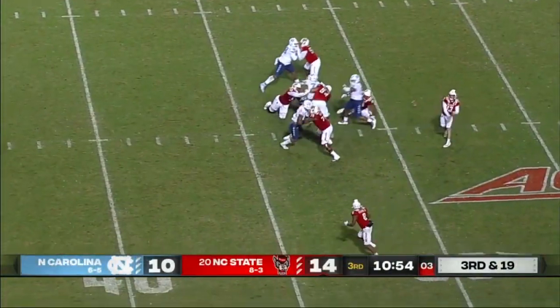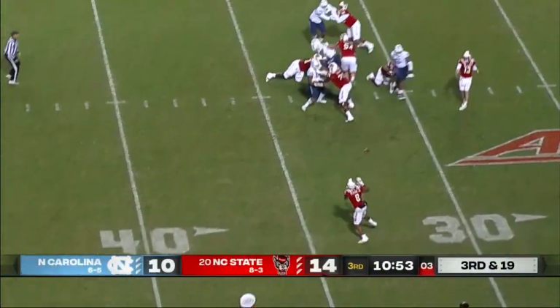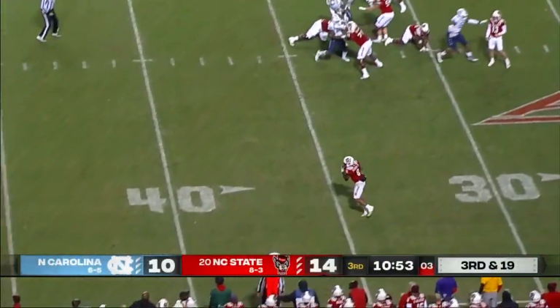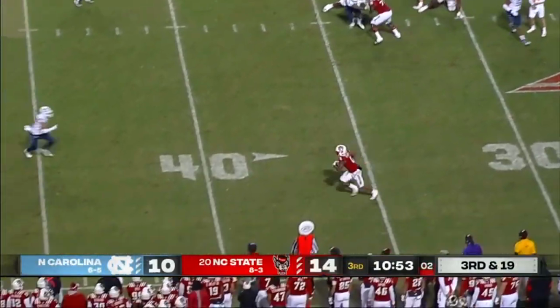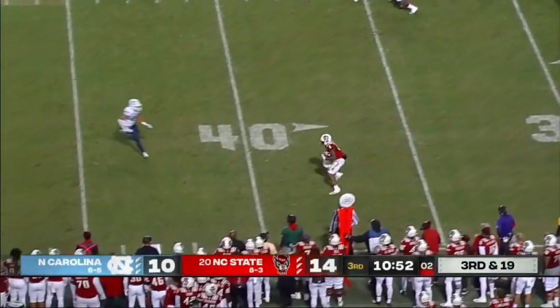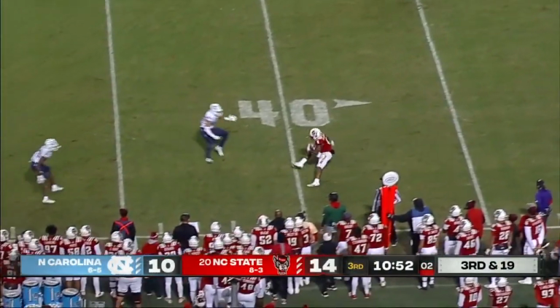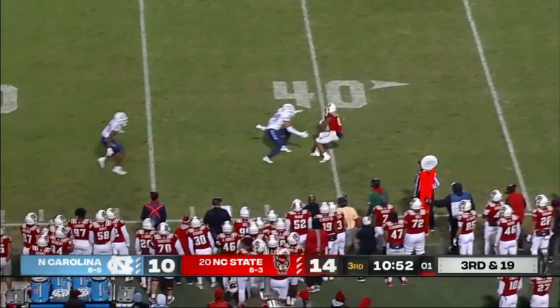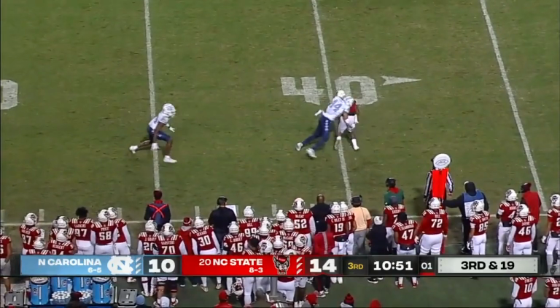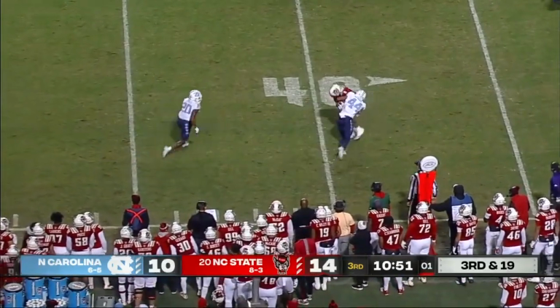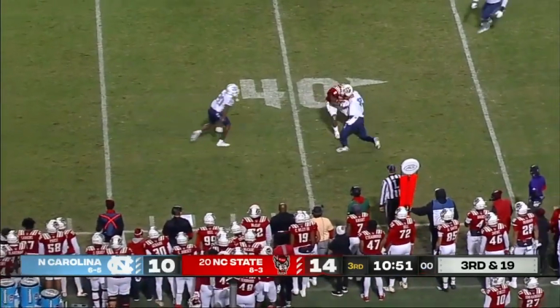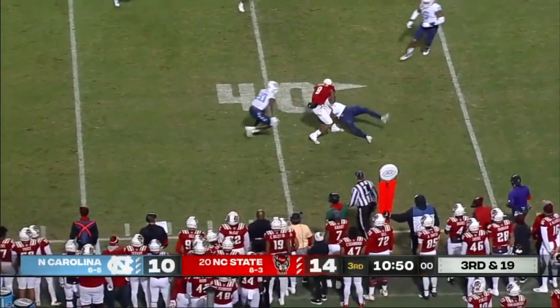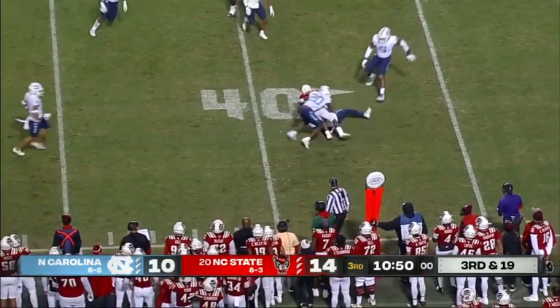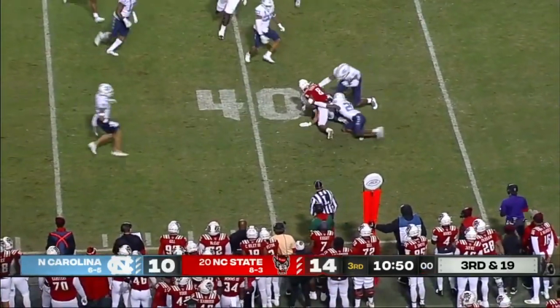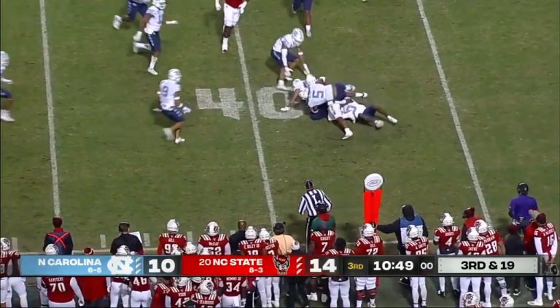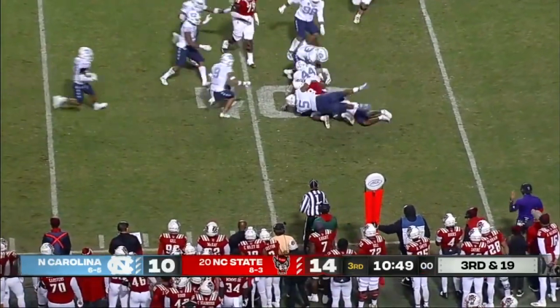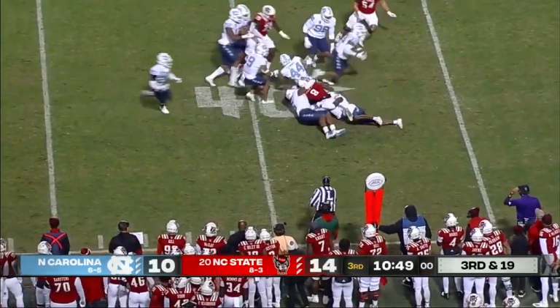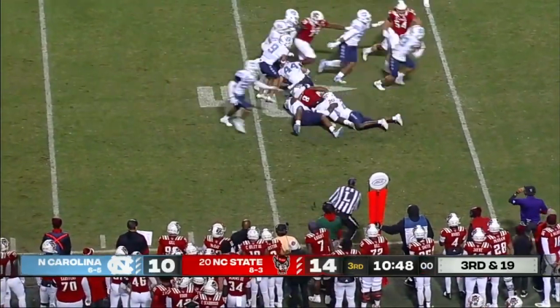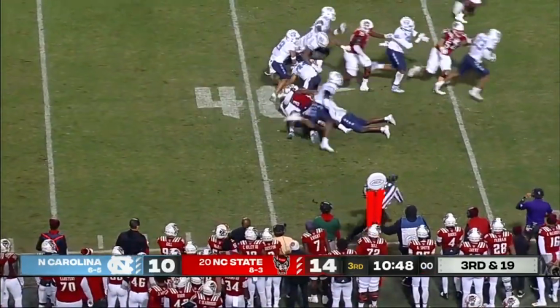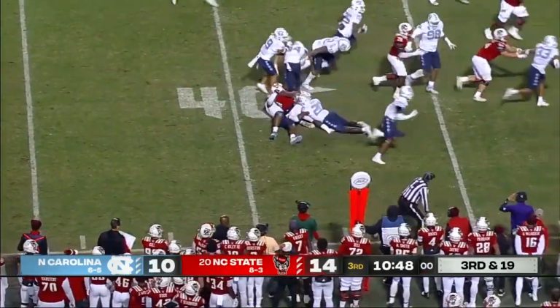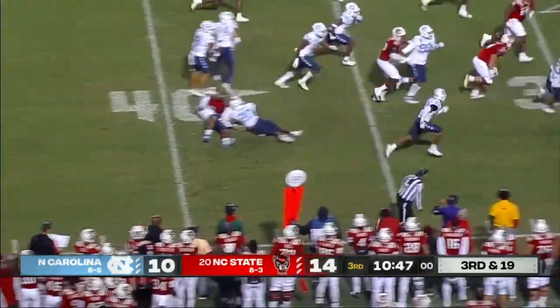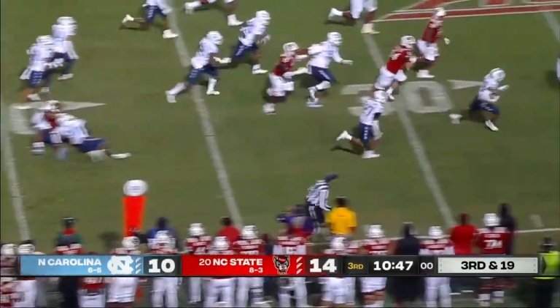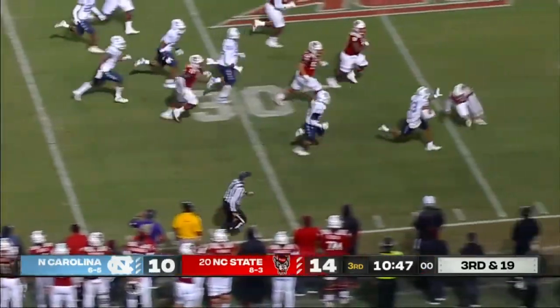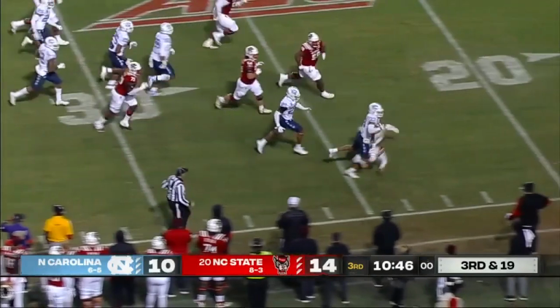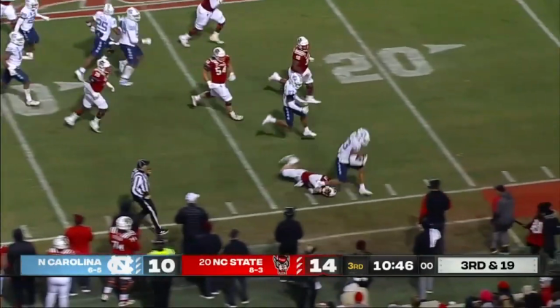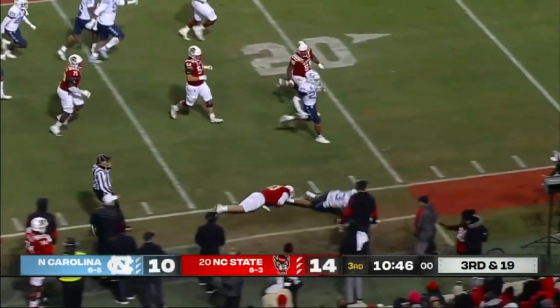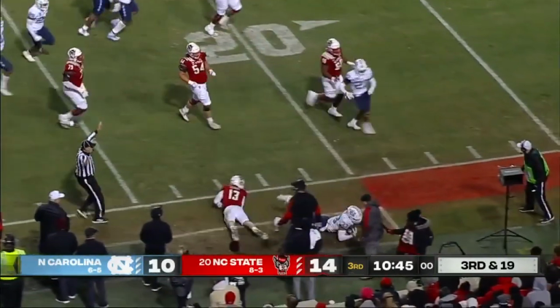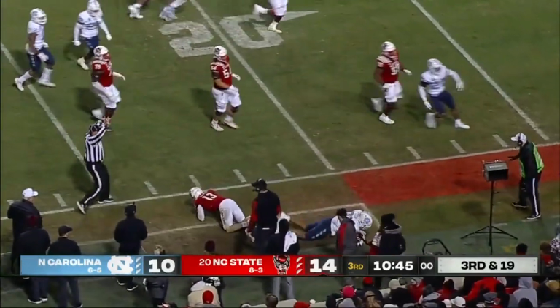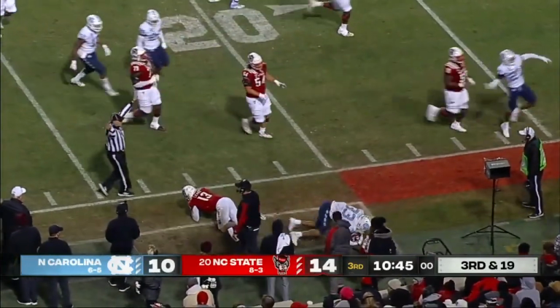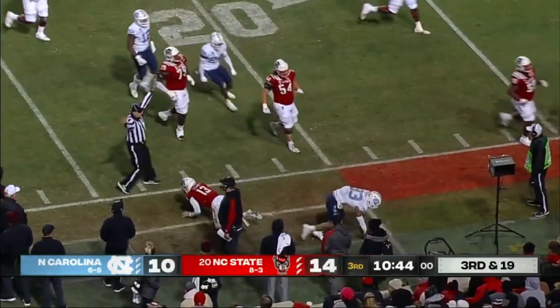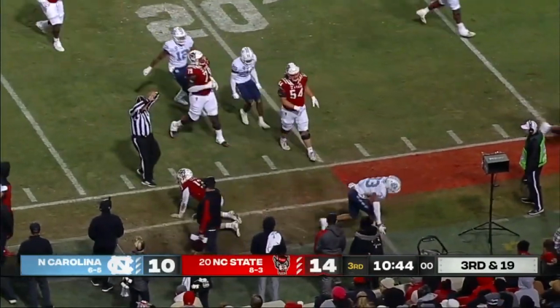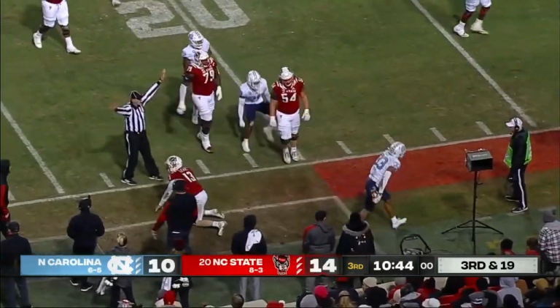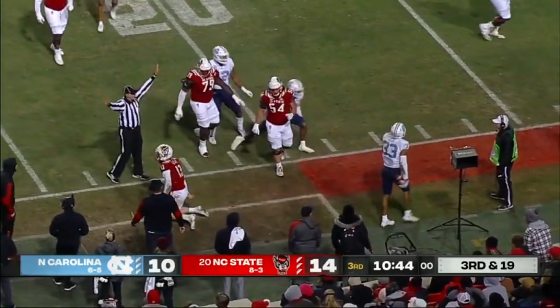Lots of time for Leary. He's going to throw it in the flat to person. But Carolina able to get in — the ball's loose. Cedric Gray comes out of the scrum with the football.